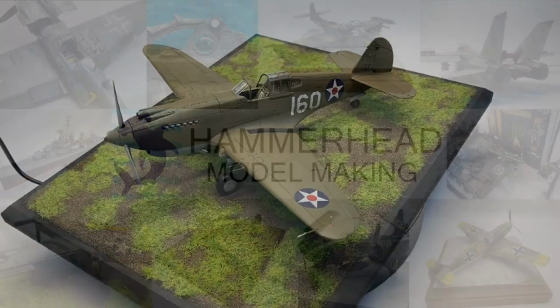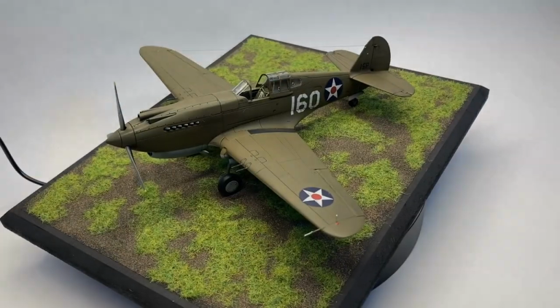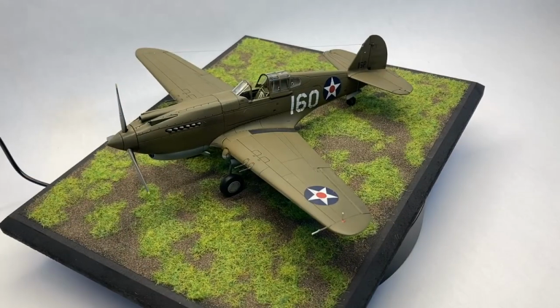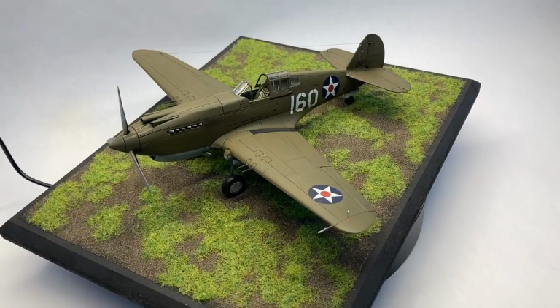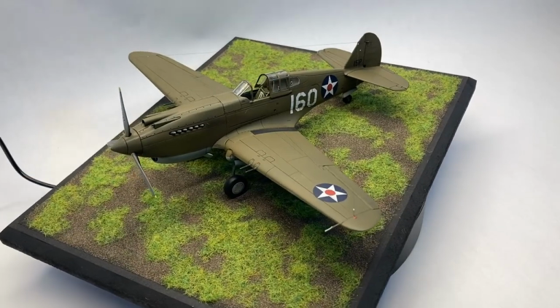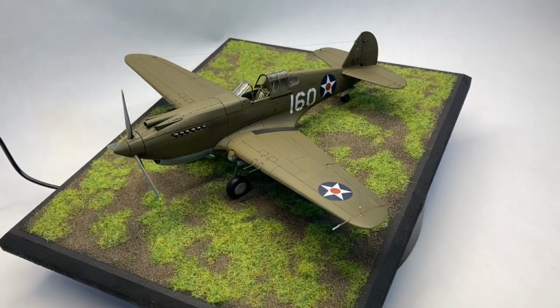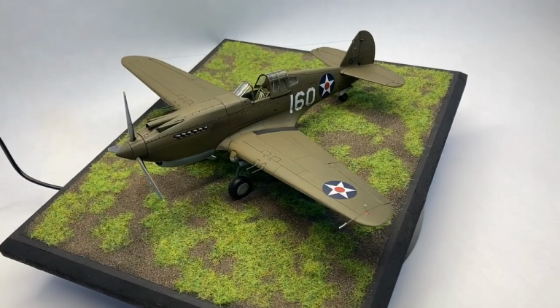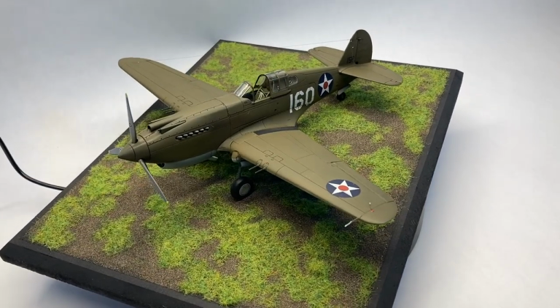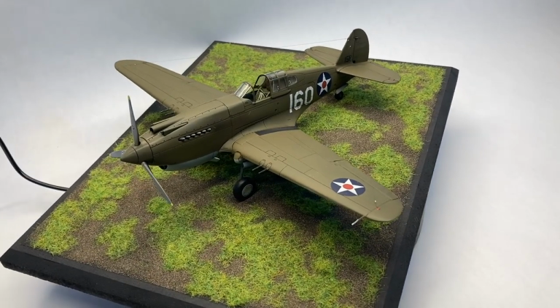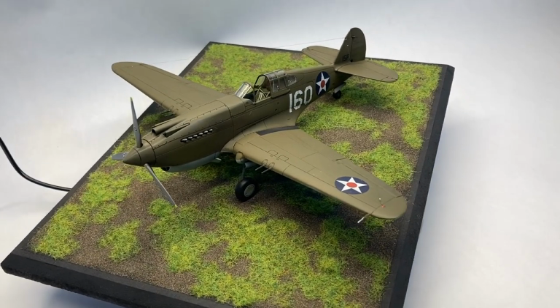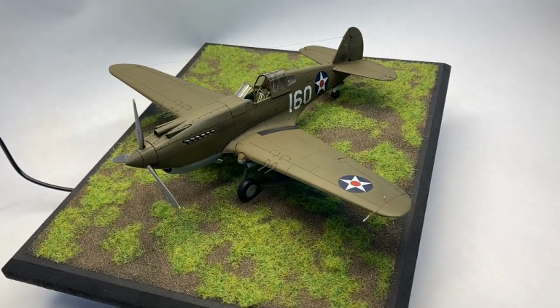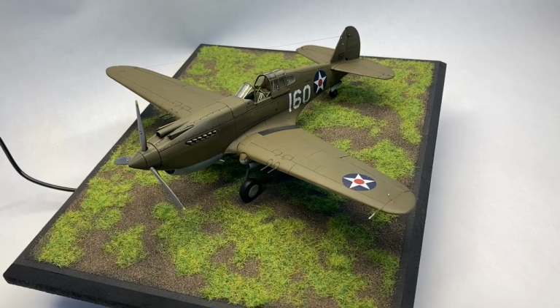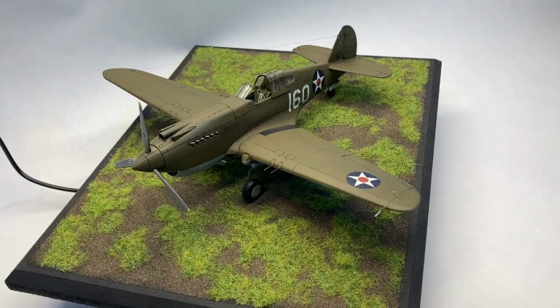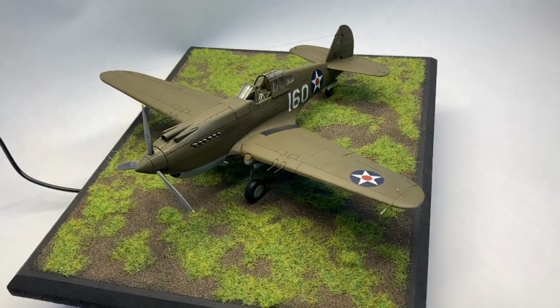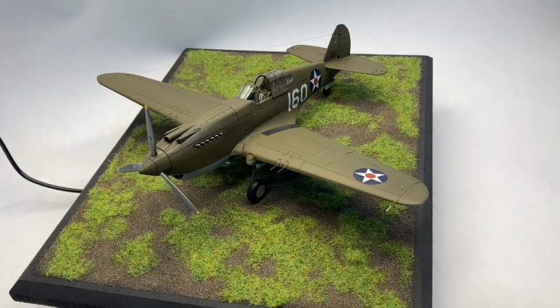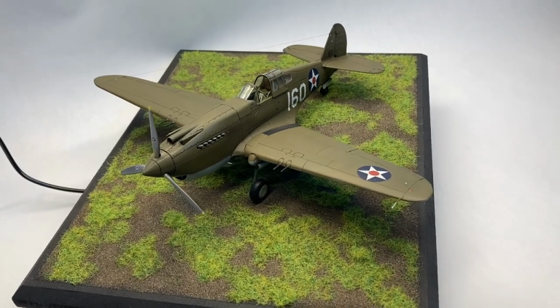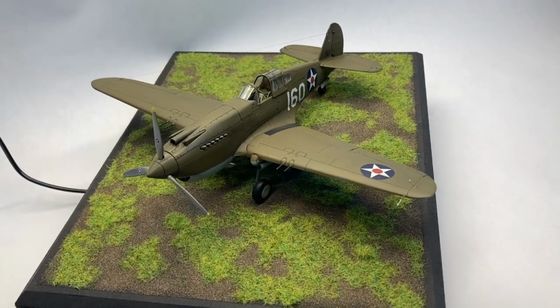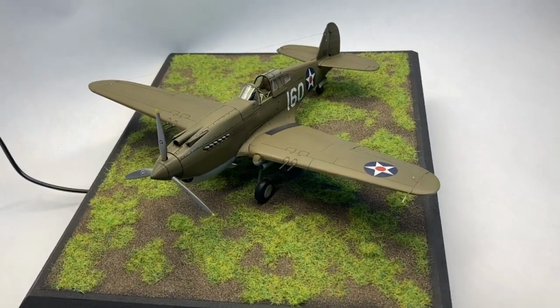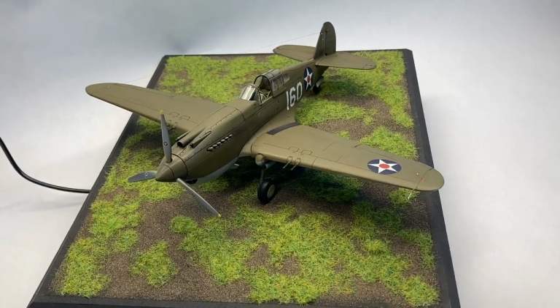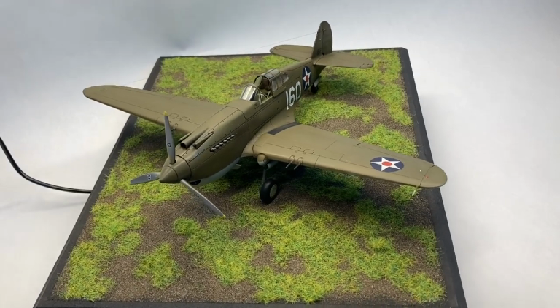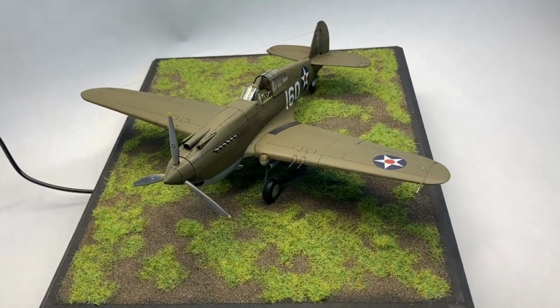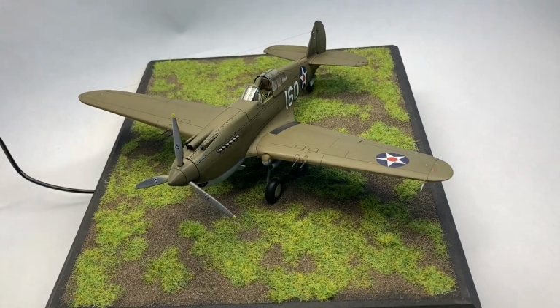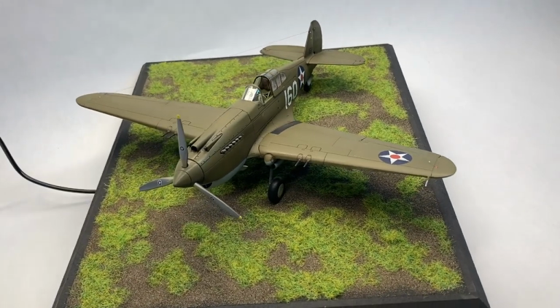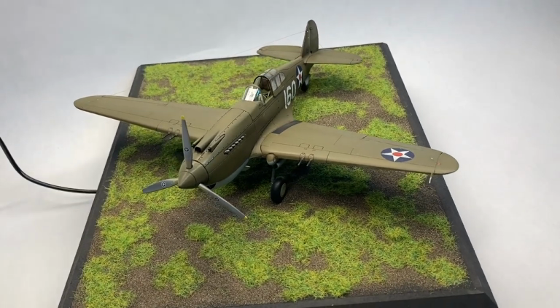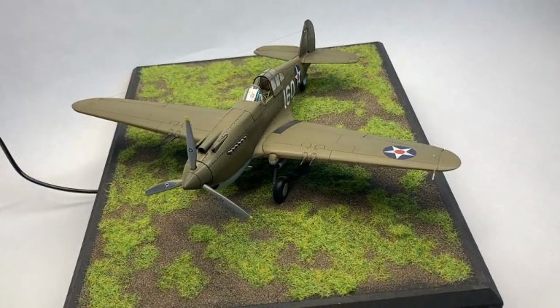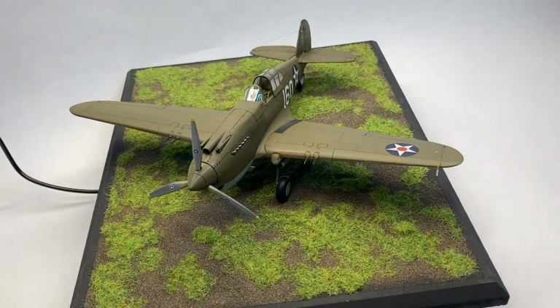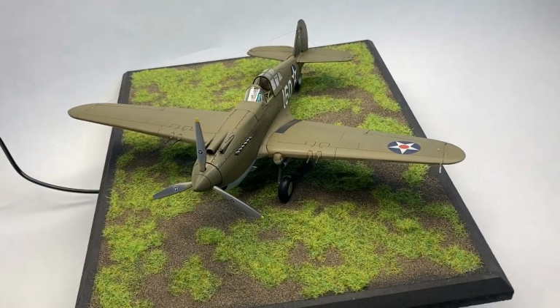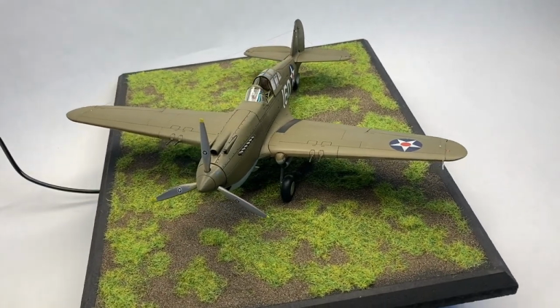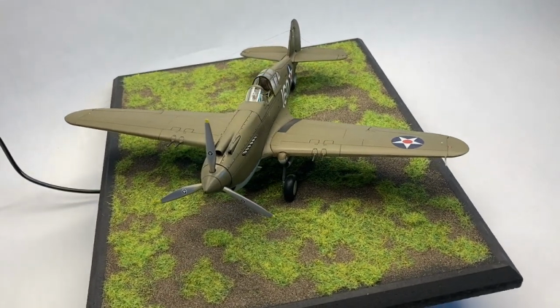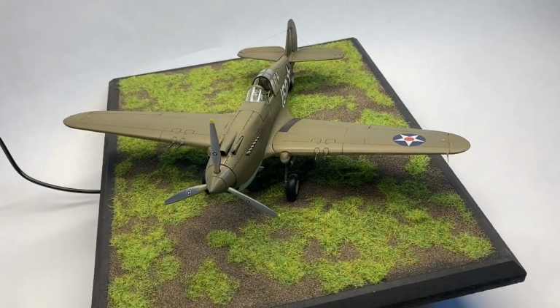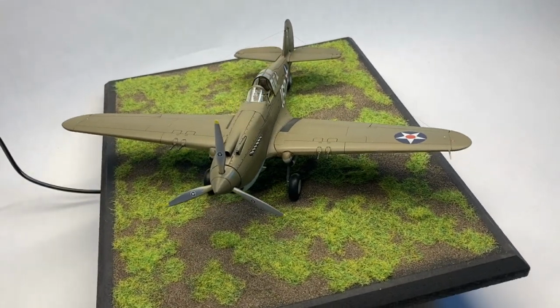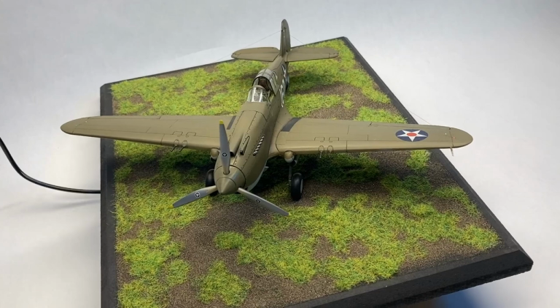Greetings everyone. Brett here with Hammerhead Model Making, and welcome to this special episode. In this episode, we will be looking at bases.